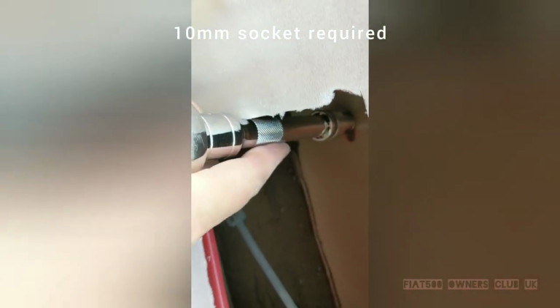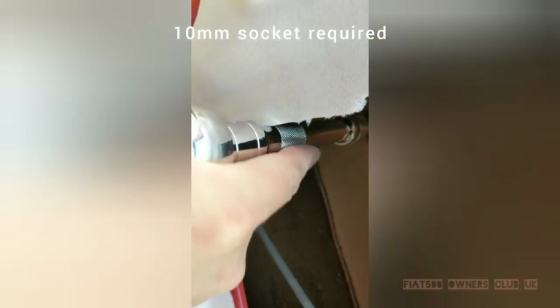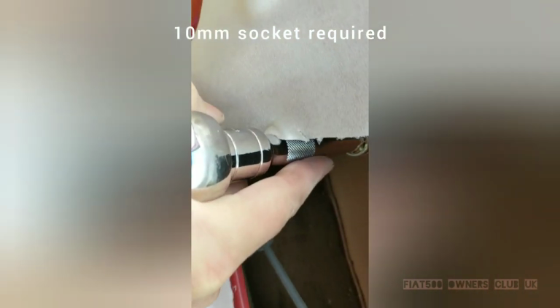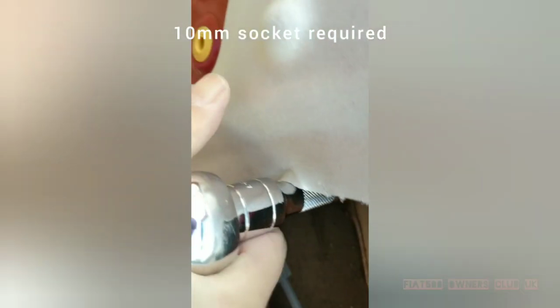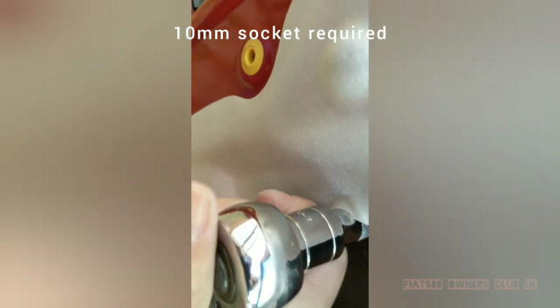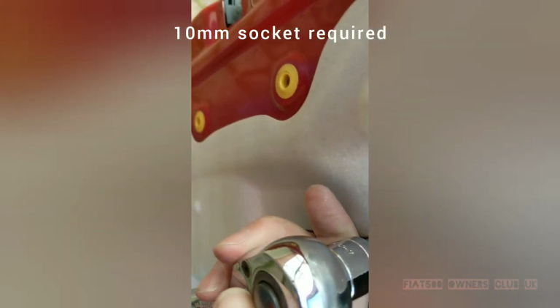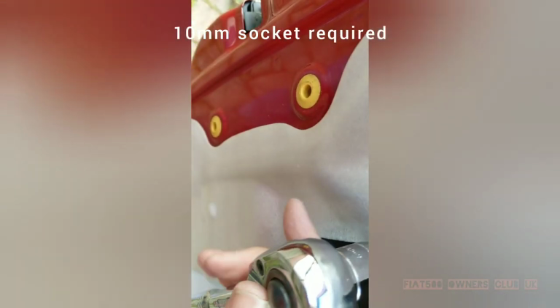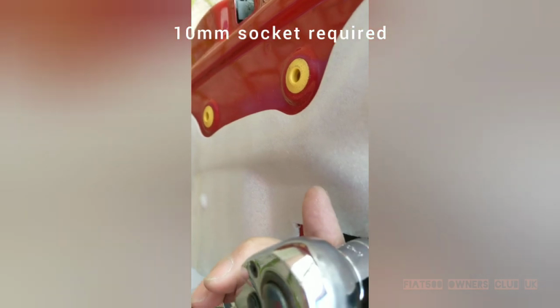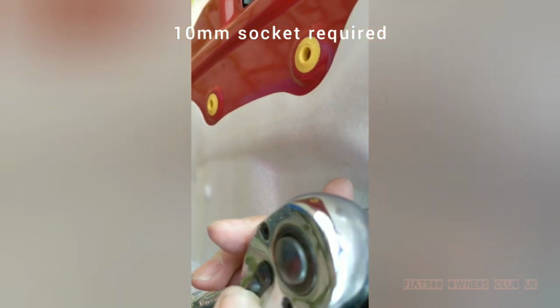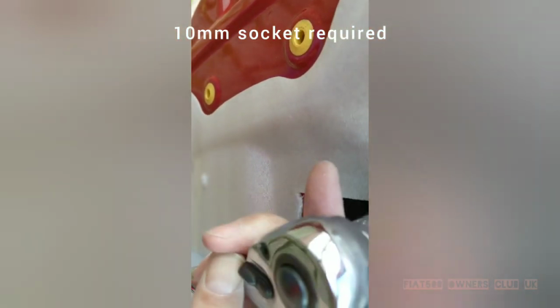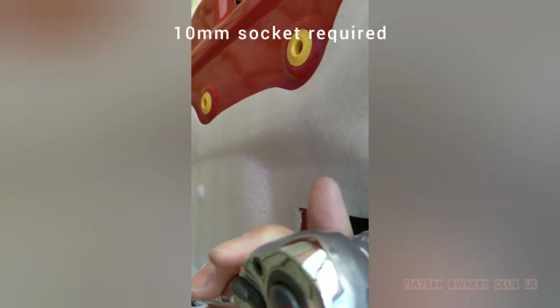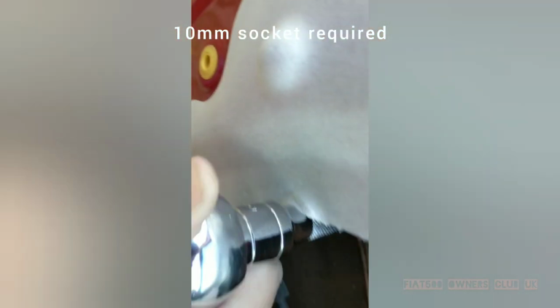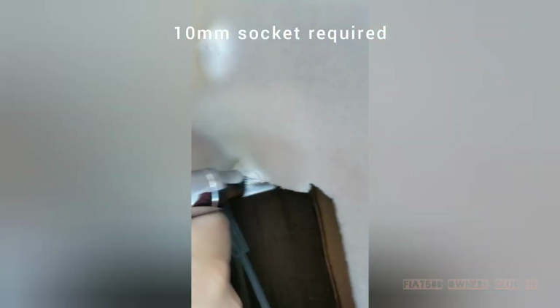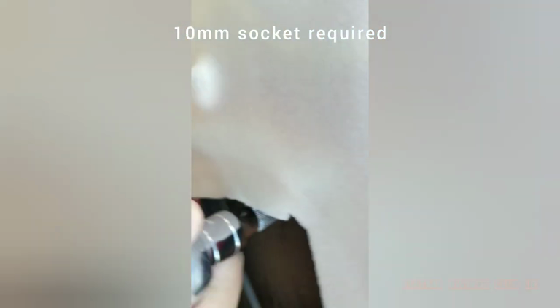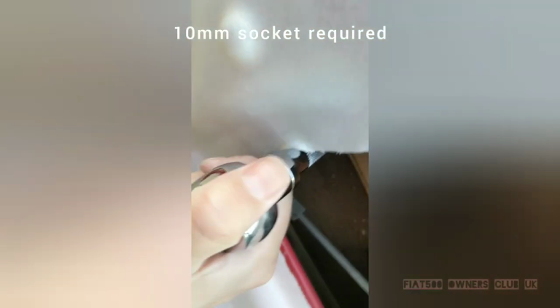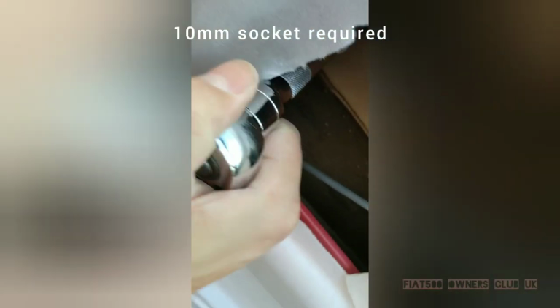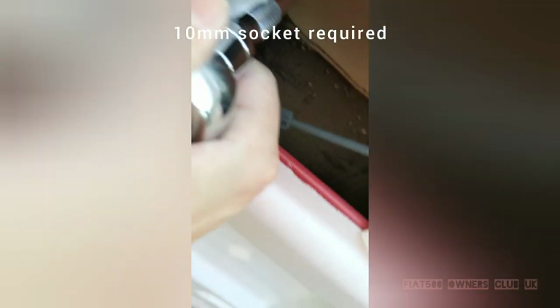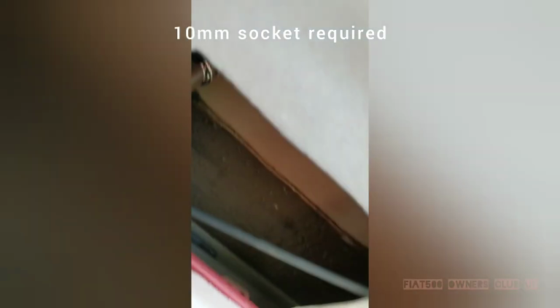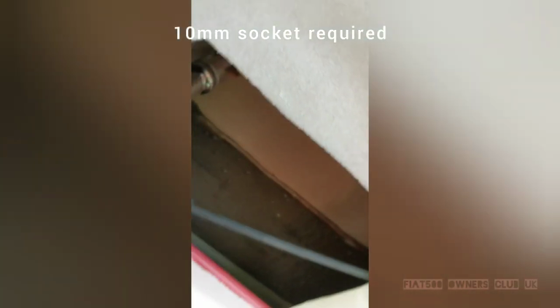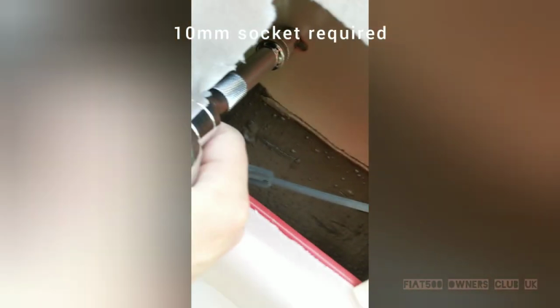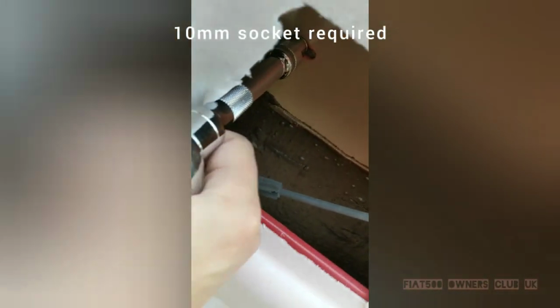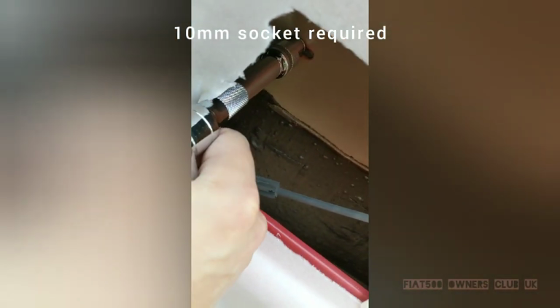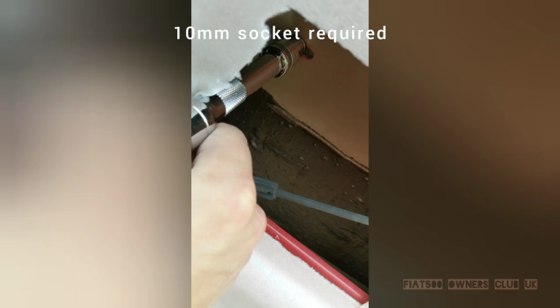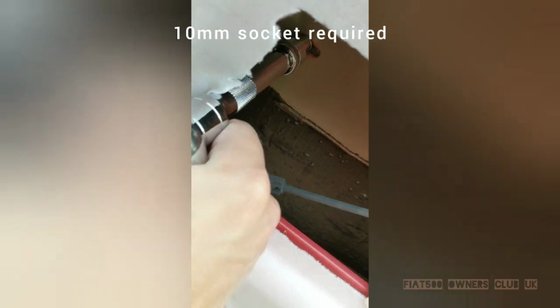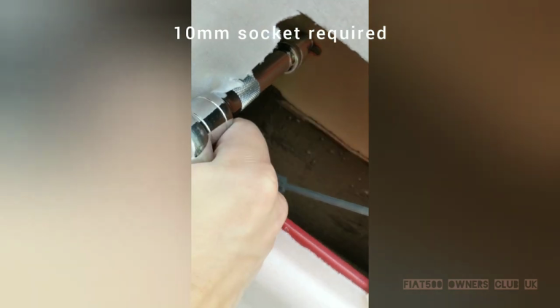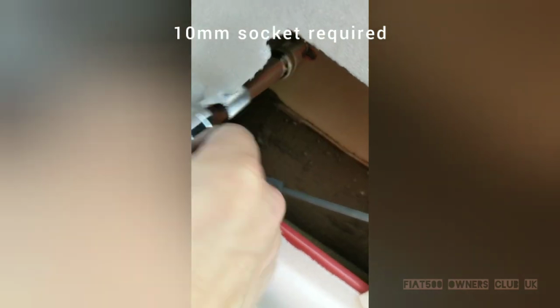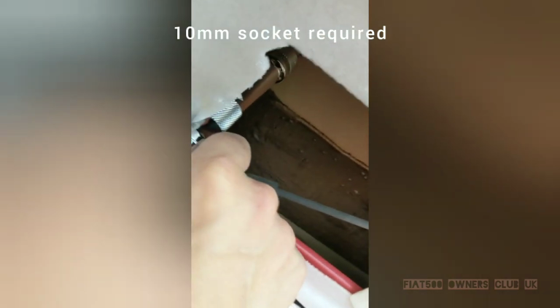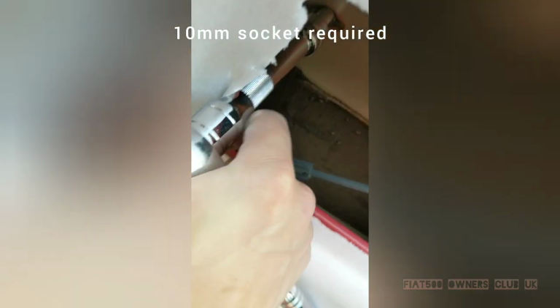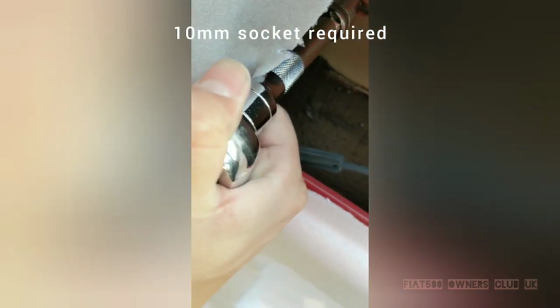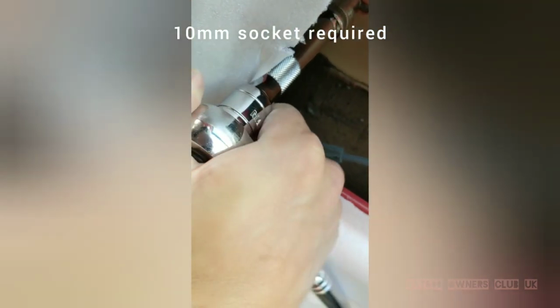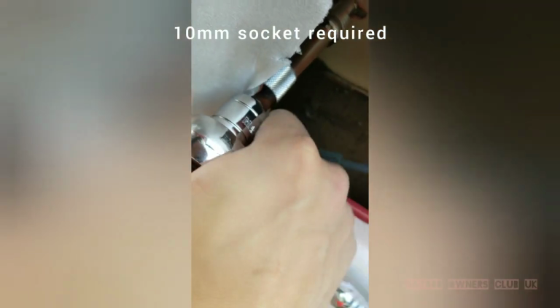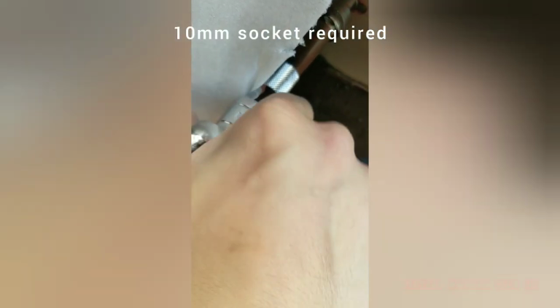So we're using a 10mm socket with an extension bar and ratchet. It doesn't take much pressure to release as they're not fastened on all that tight.